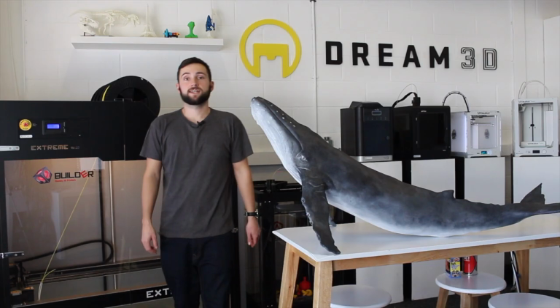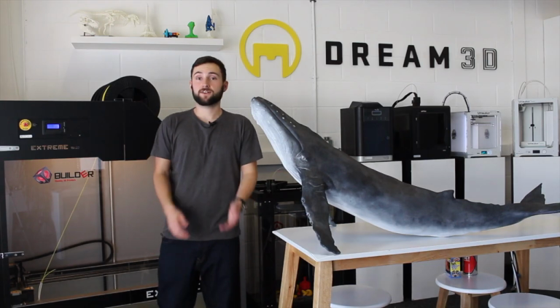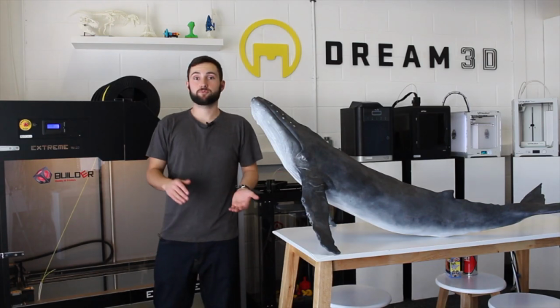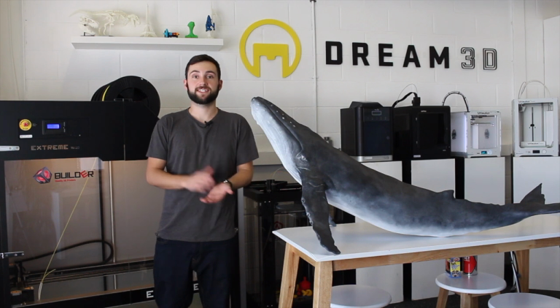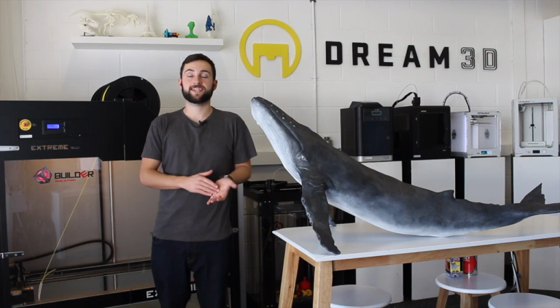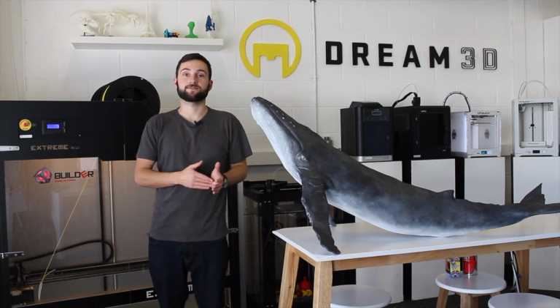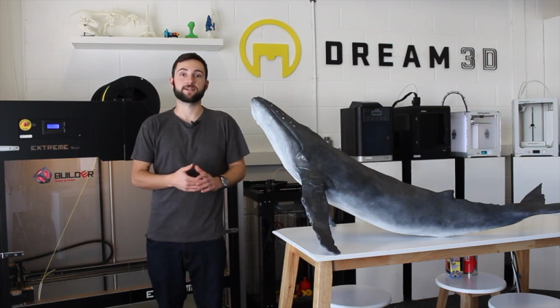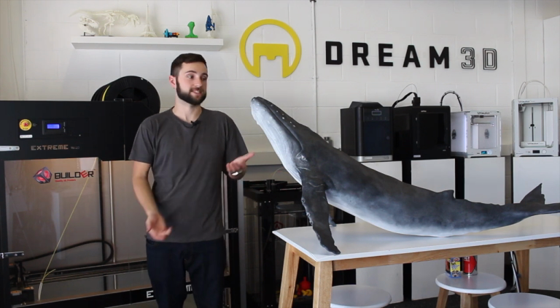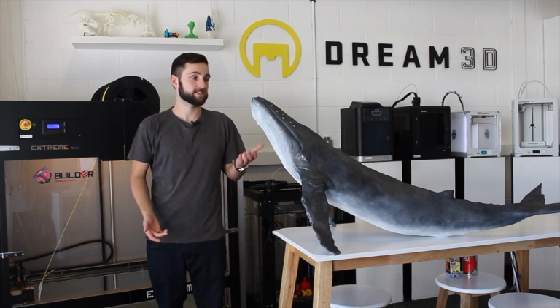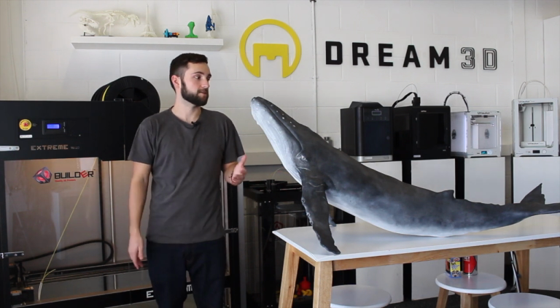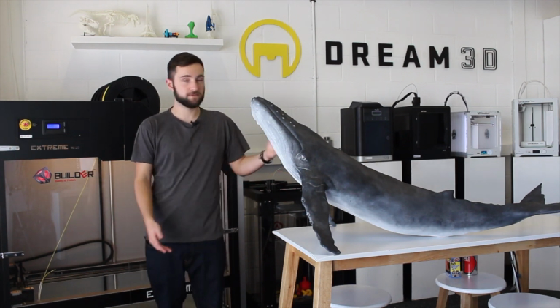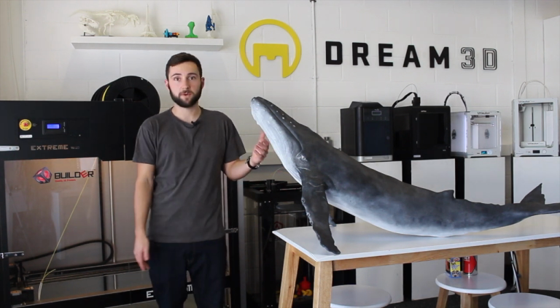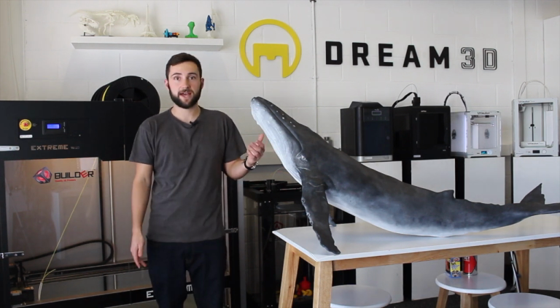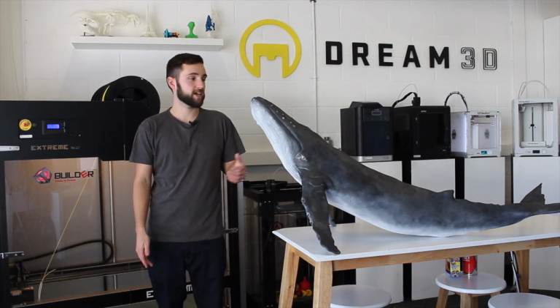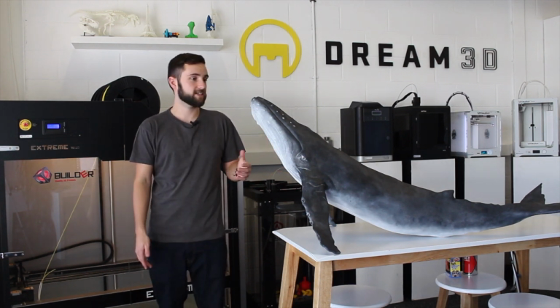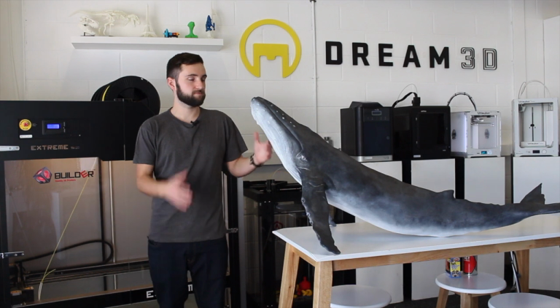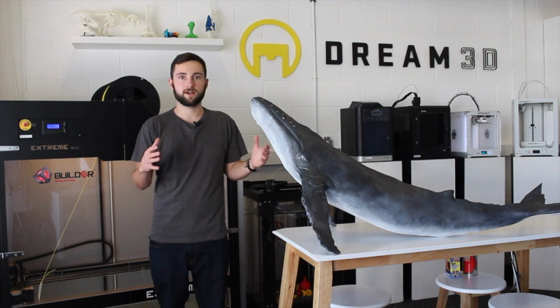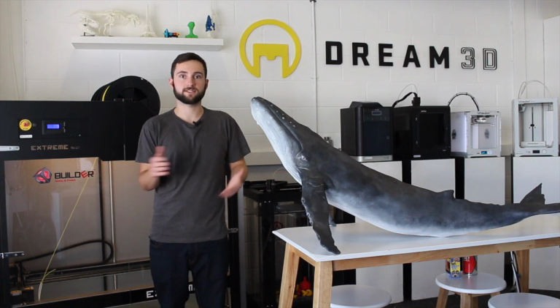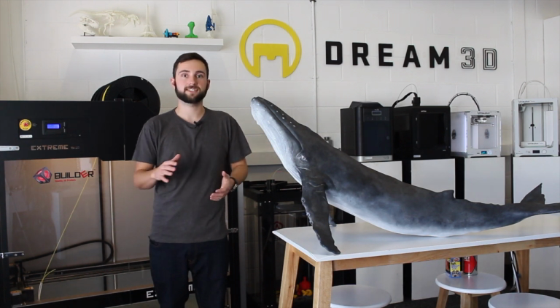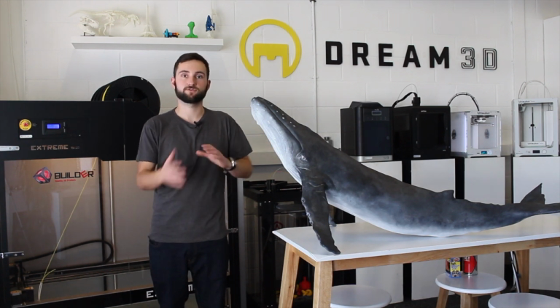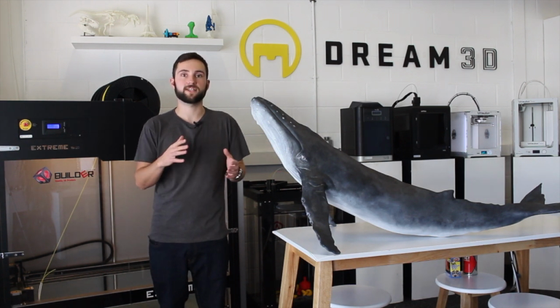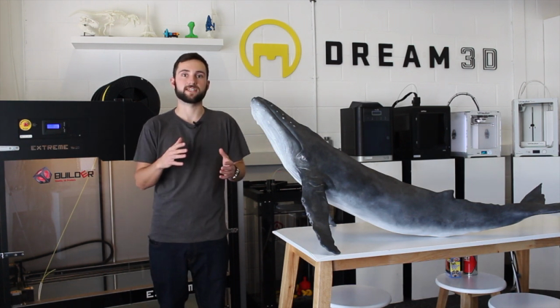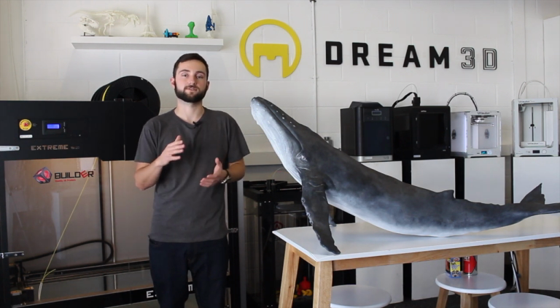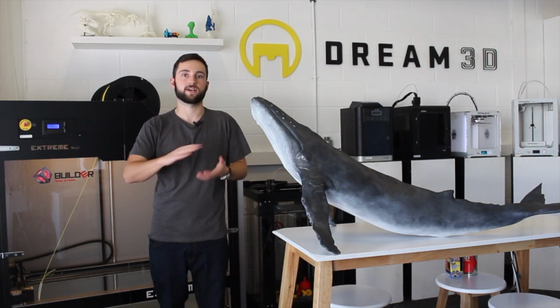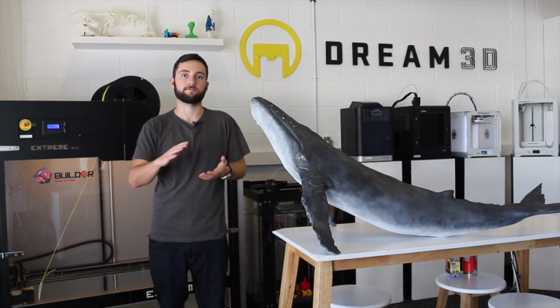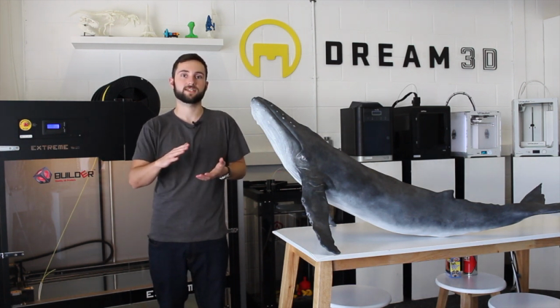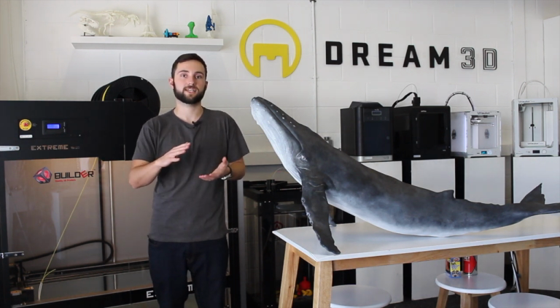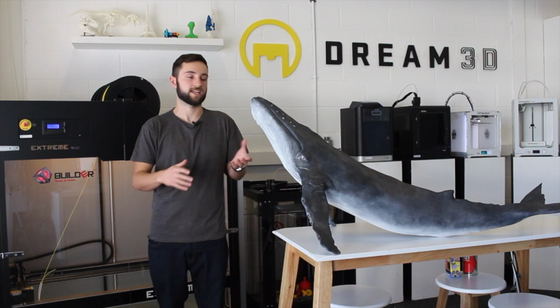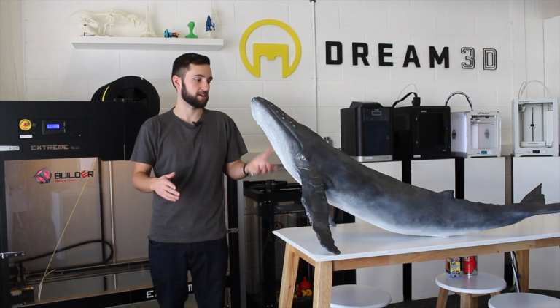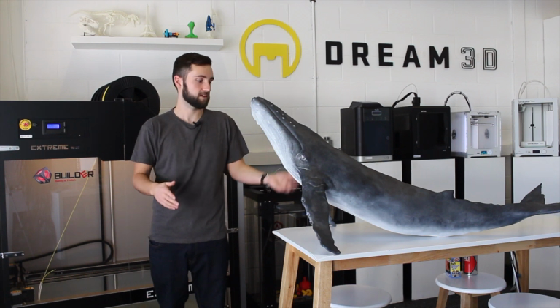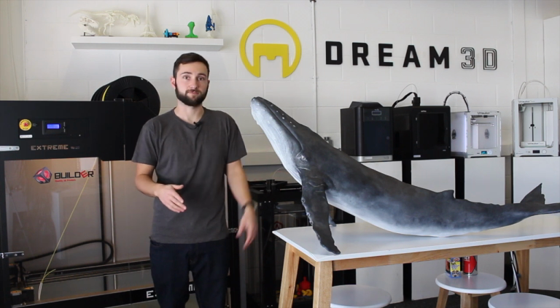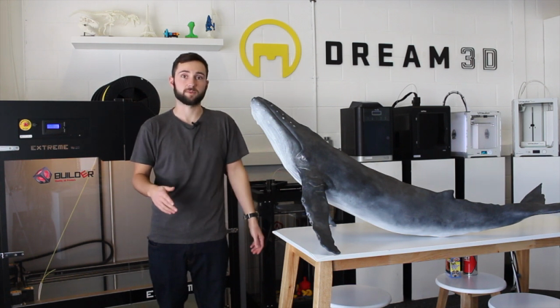After printing the second half of the whale — the tail — we removed the supports from that and then gave both parts a good sanding, just to remove any of the texture left by the supports.